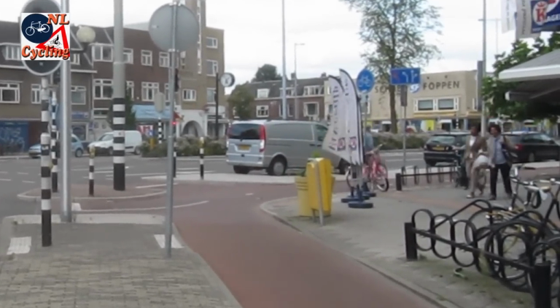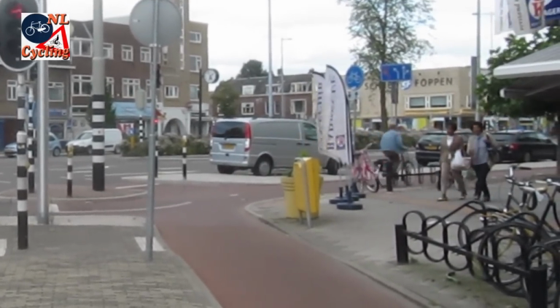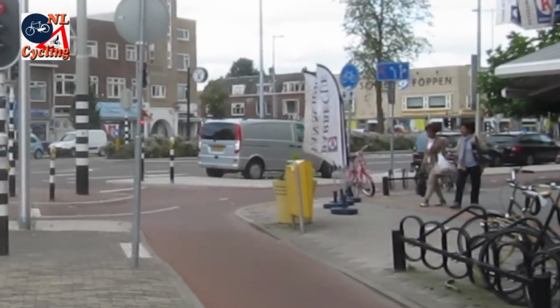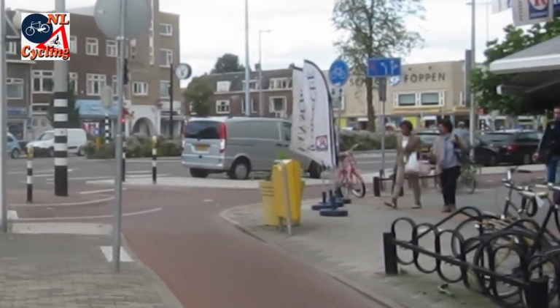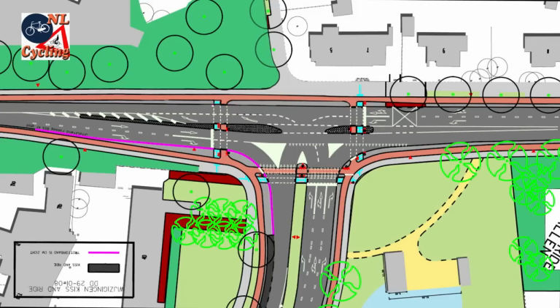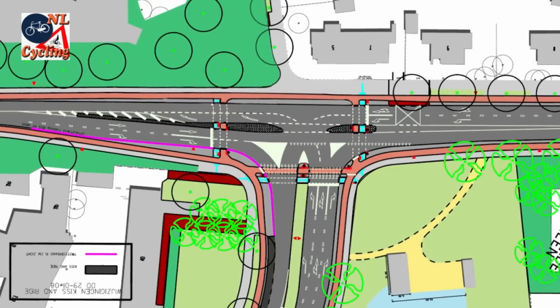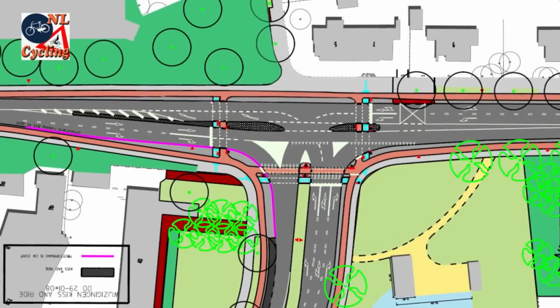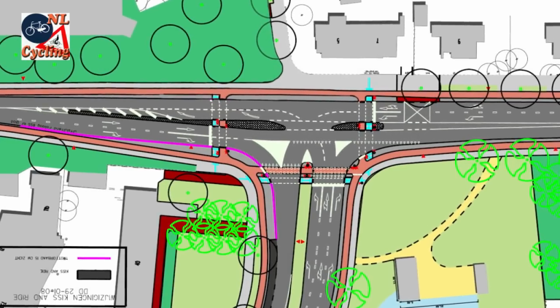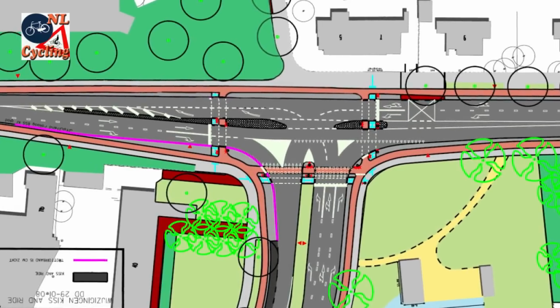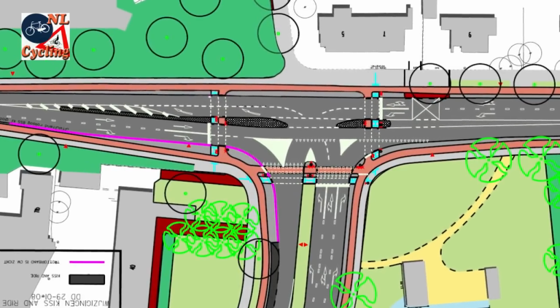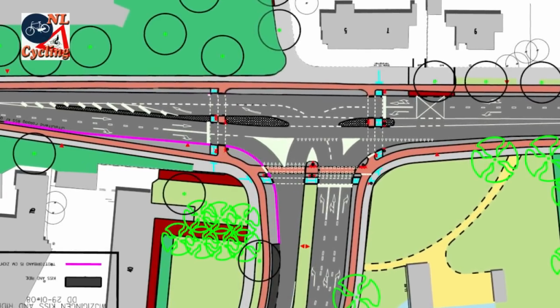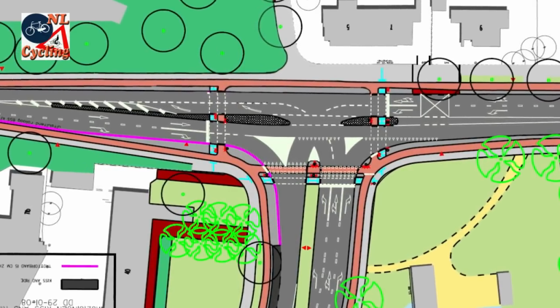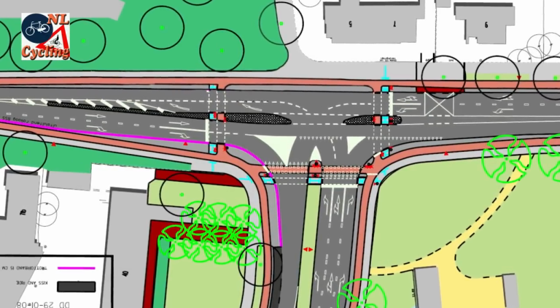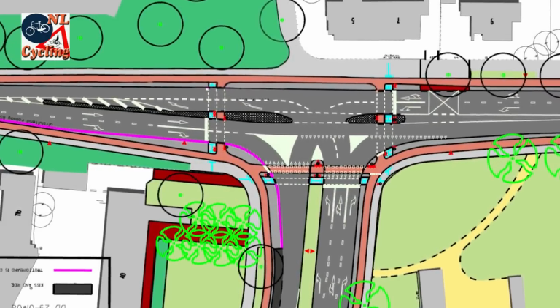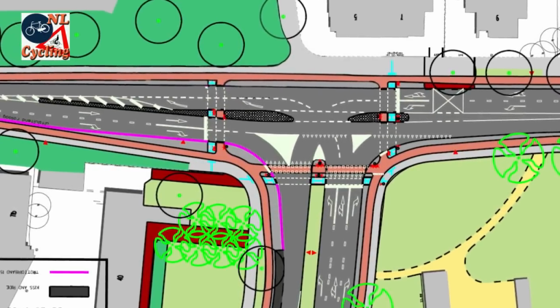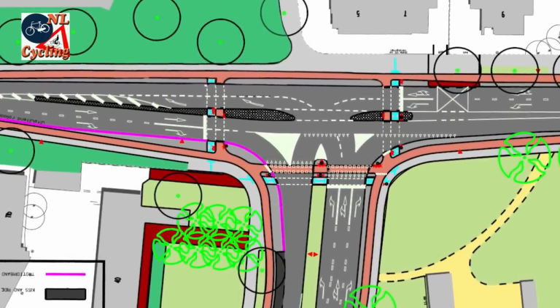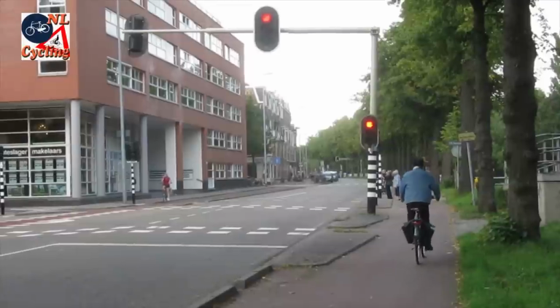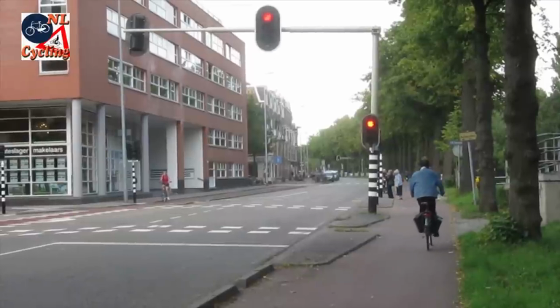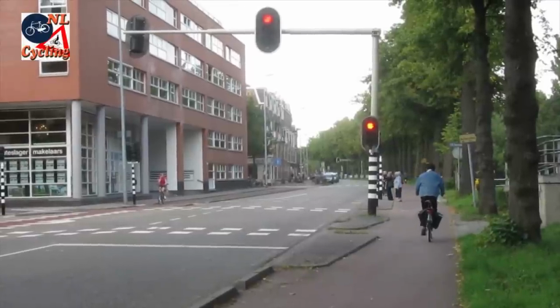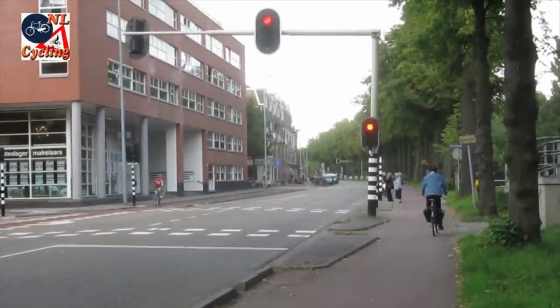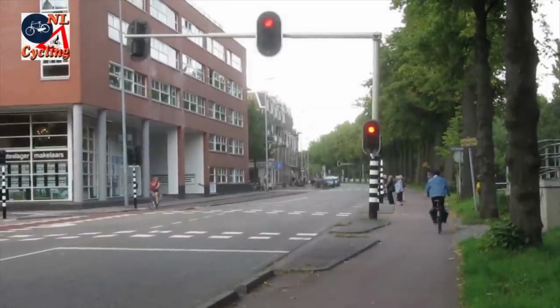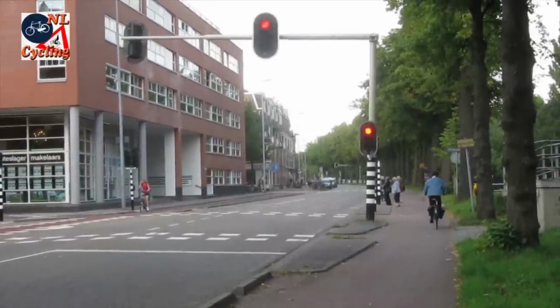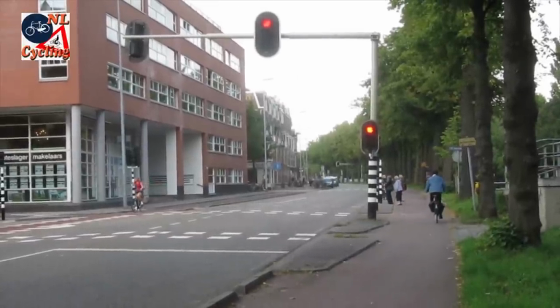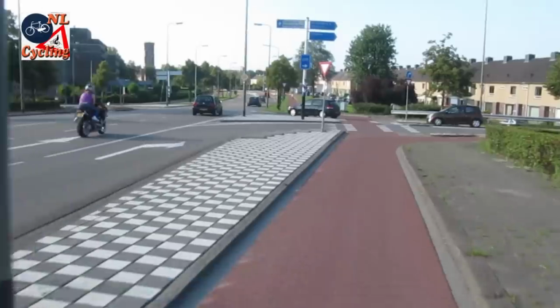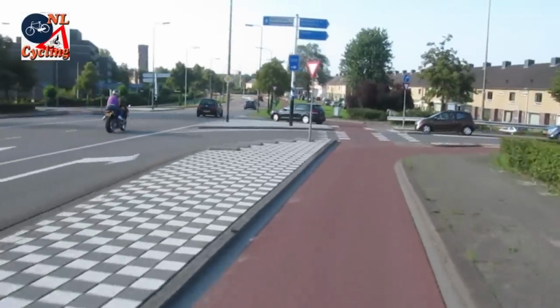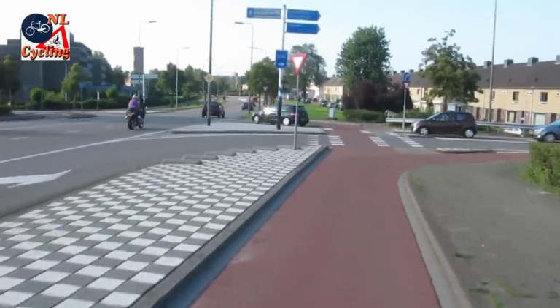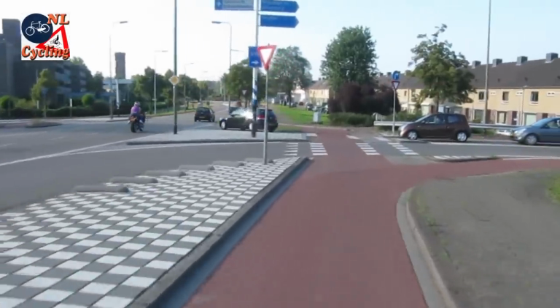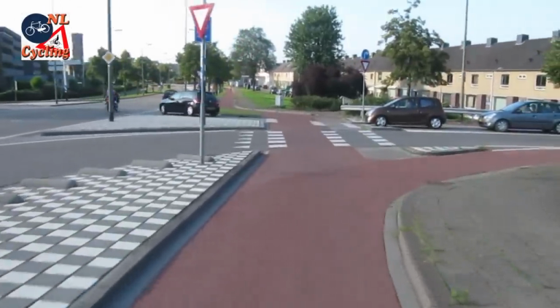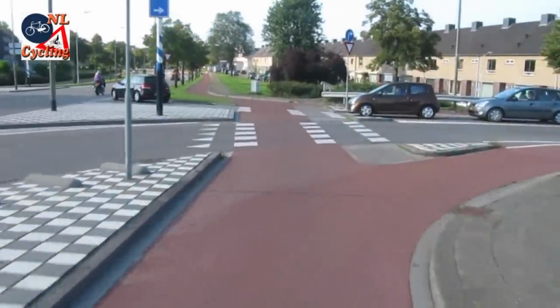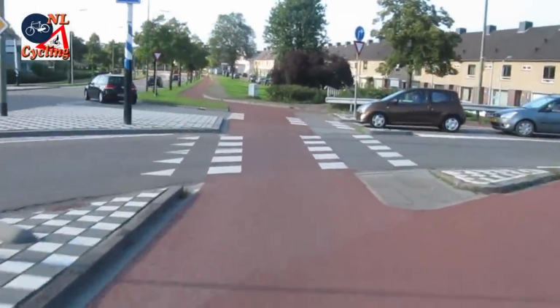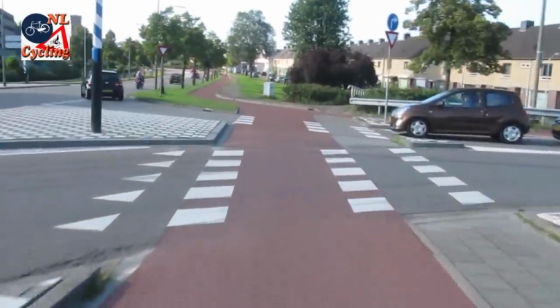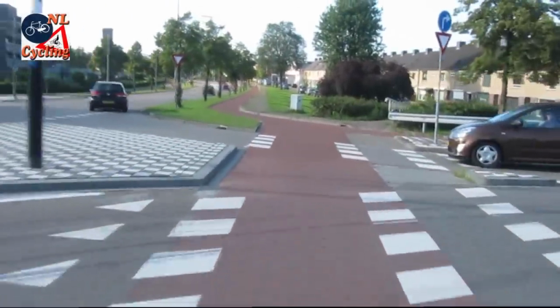The exact same design works on a T-junction as well. Cycling through the top of the T means you can simply ride past traffic lights again without stopping. Depending on the traffic volume, the design even works without traffic lights.